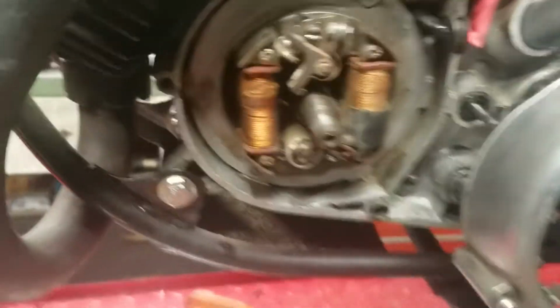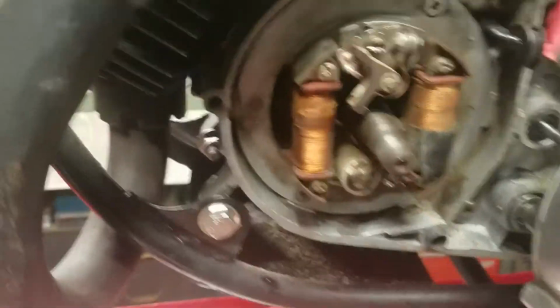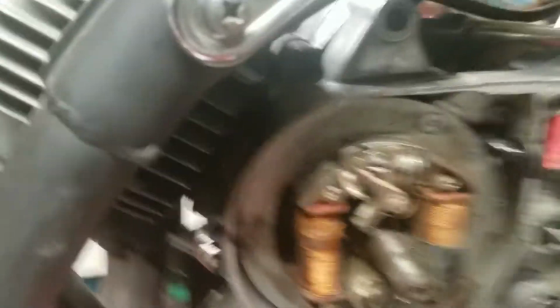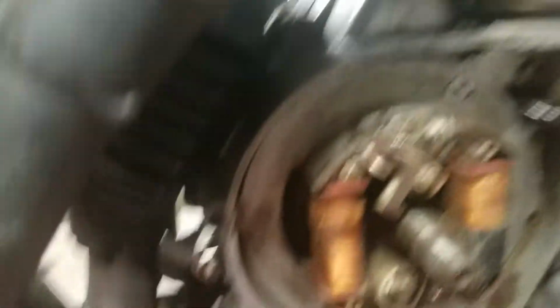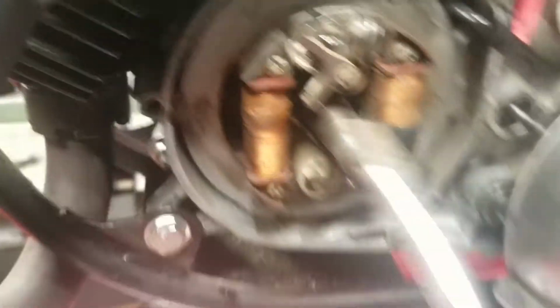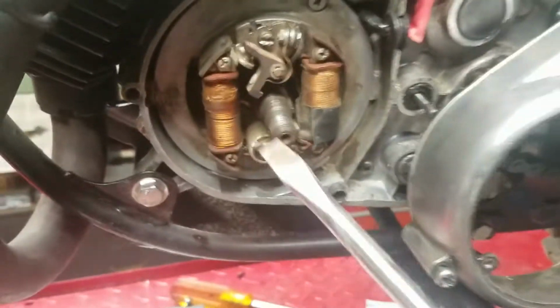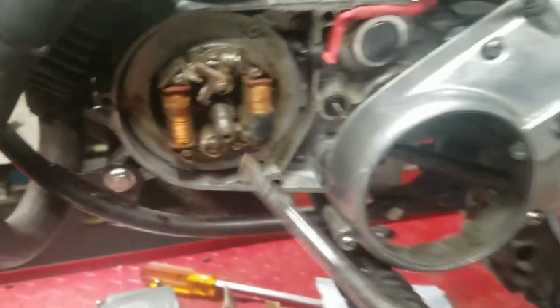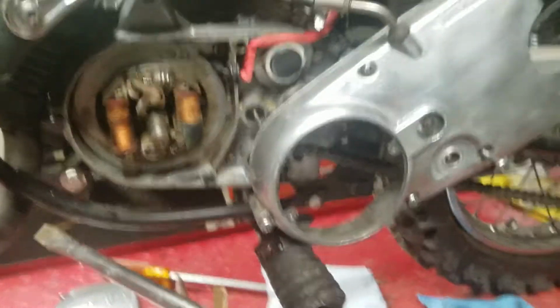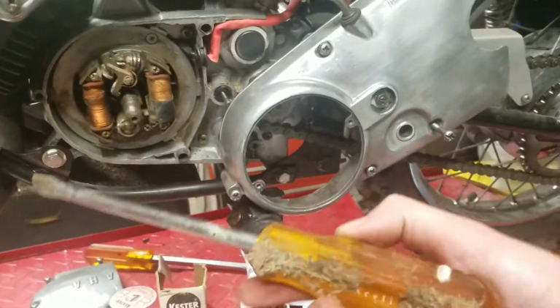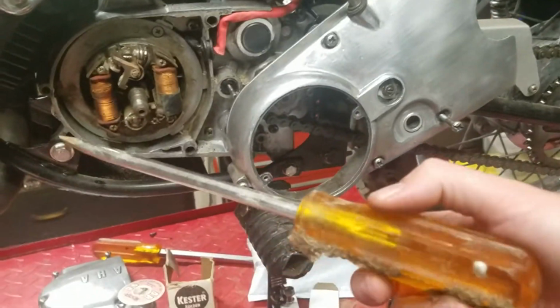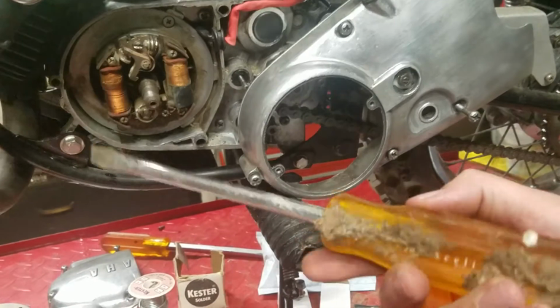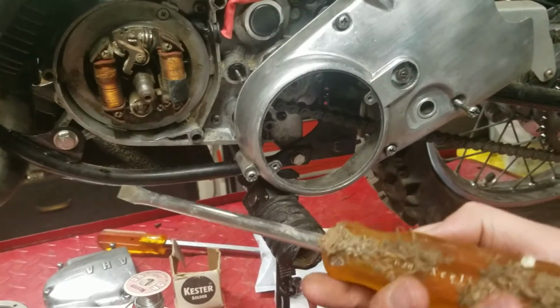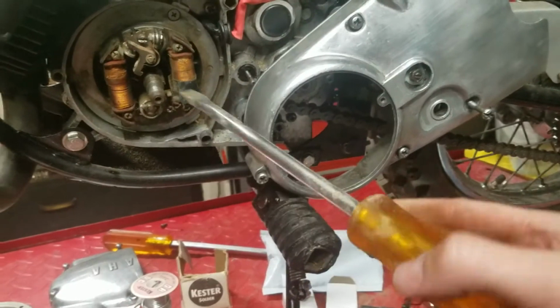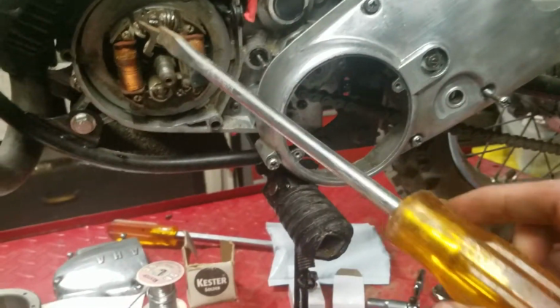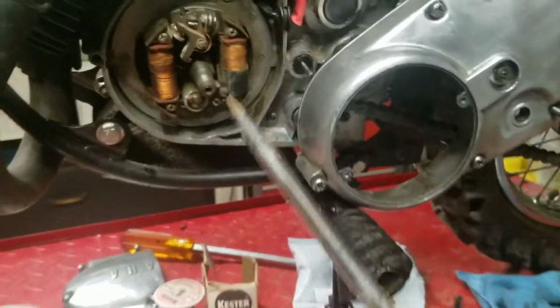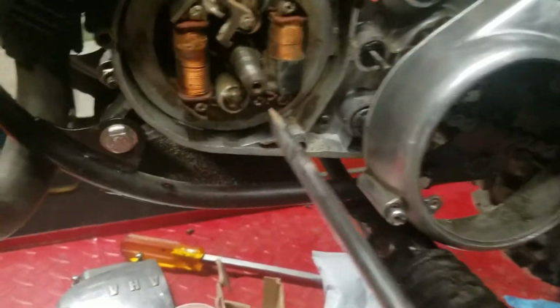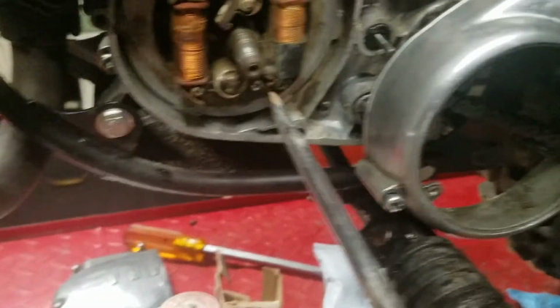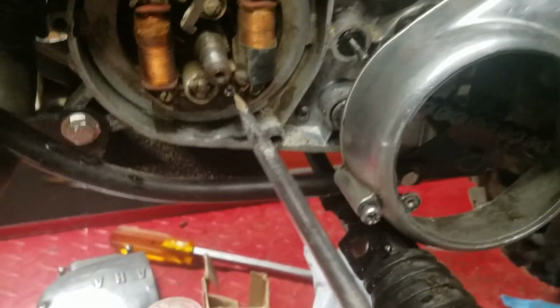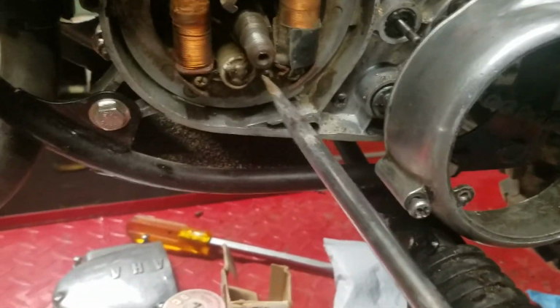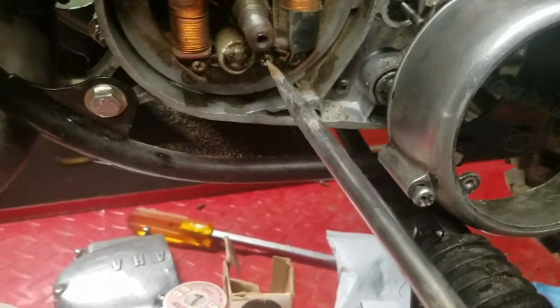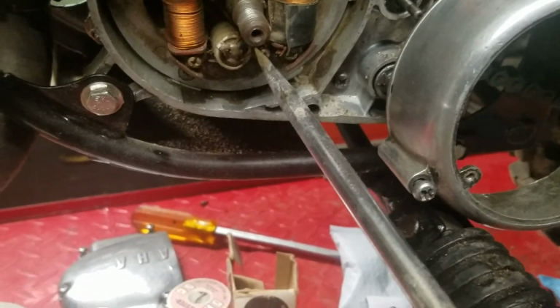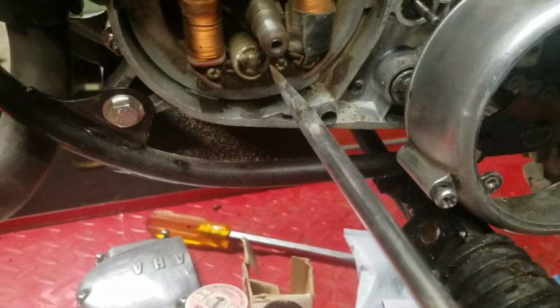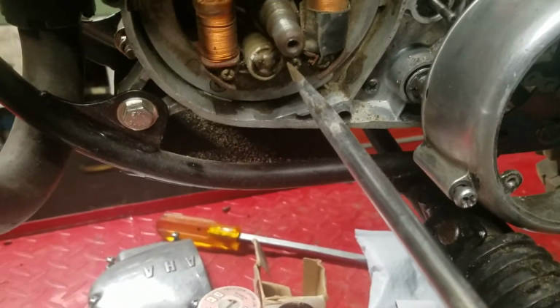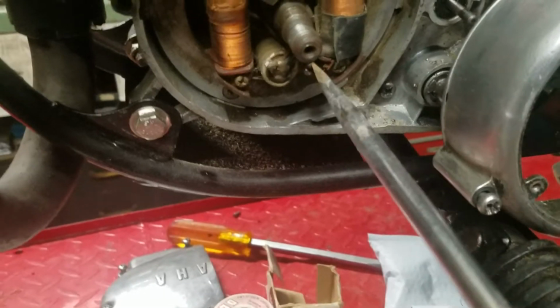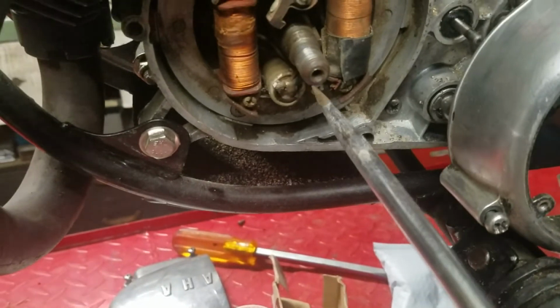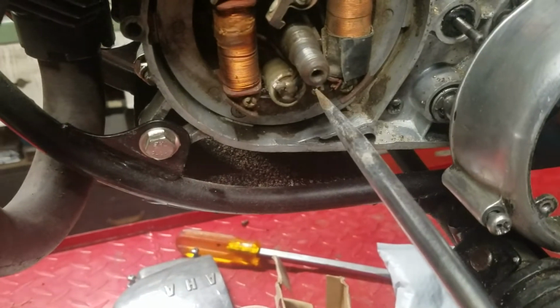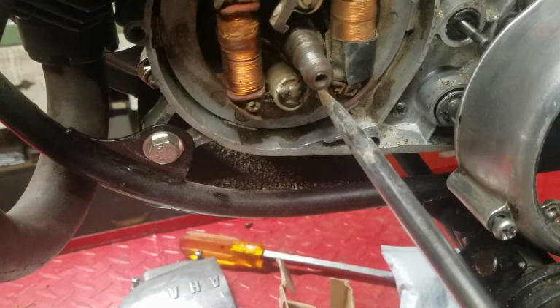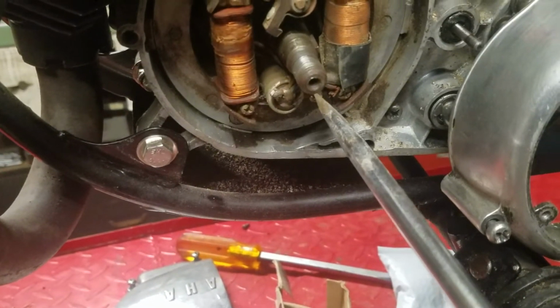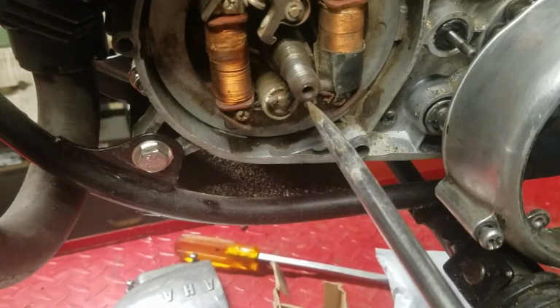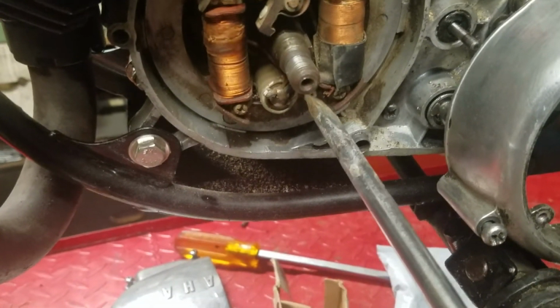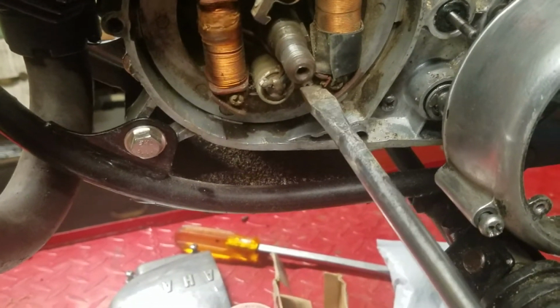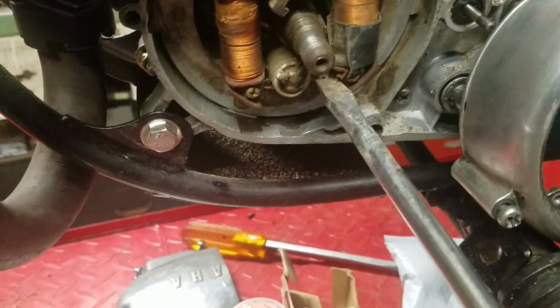All right, it's a couple minutes later. I got a bigger screwdriver — a good-sized screwdriver. That's all it took to get this screw out. I was just using the wrong size flat blade, so this thing's pretty old and pretty stripped out.